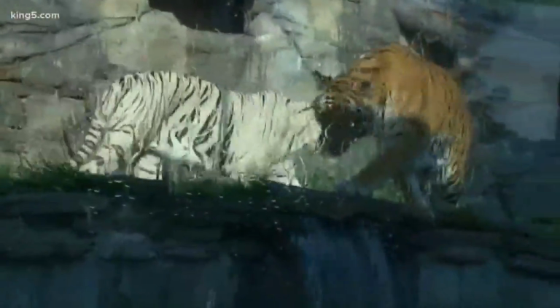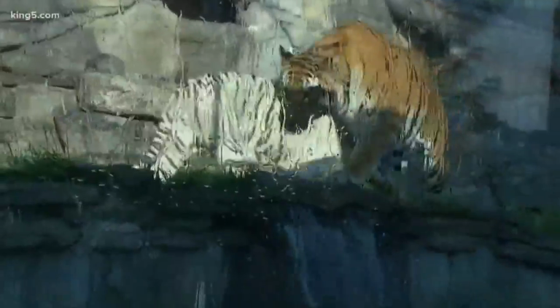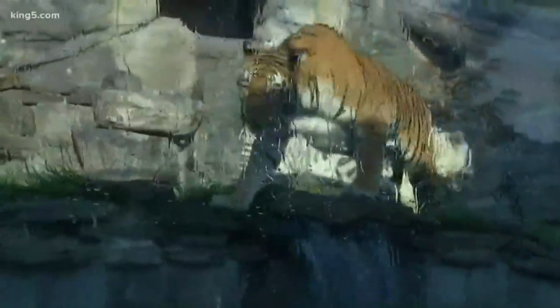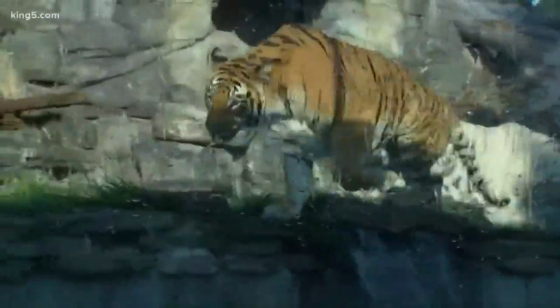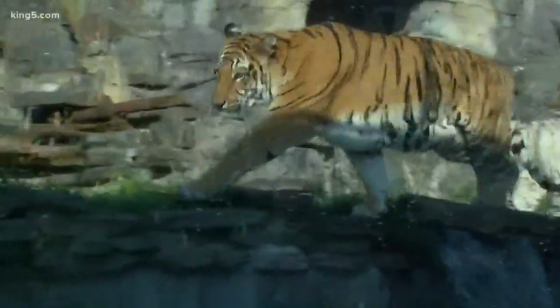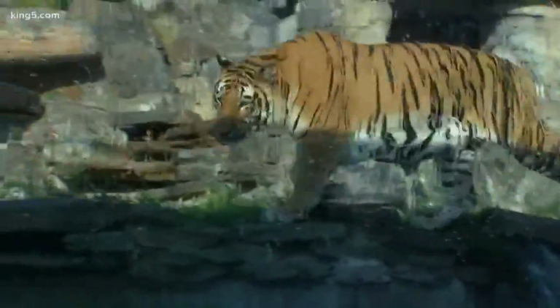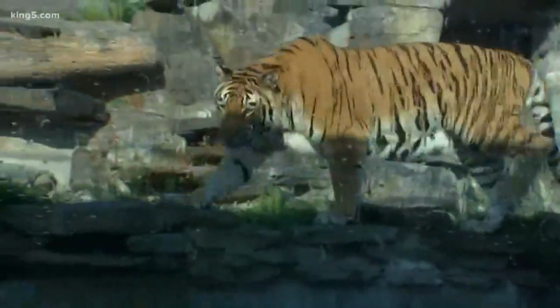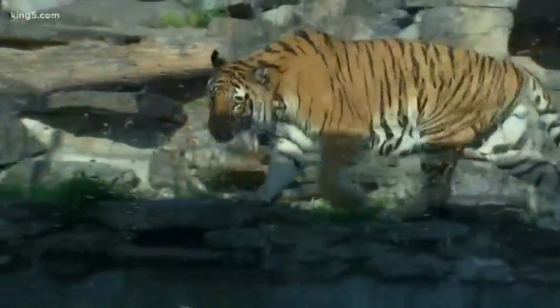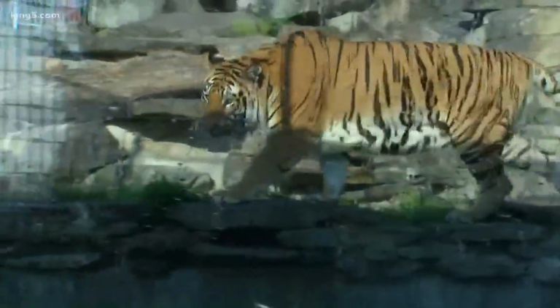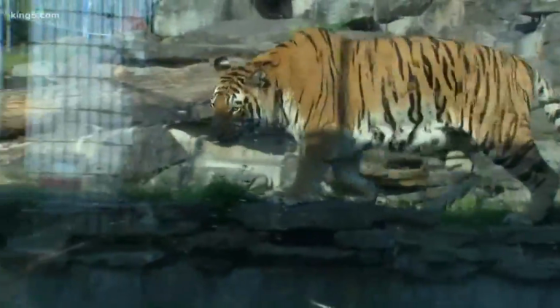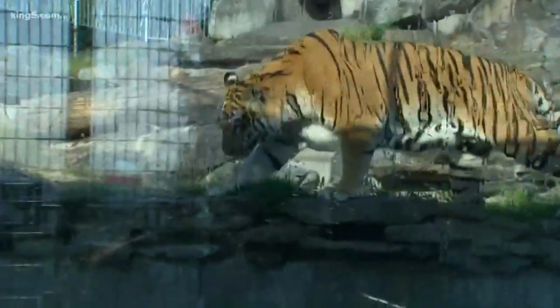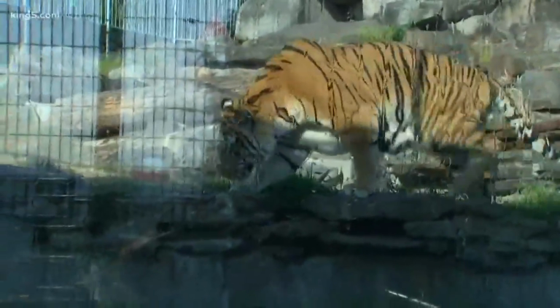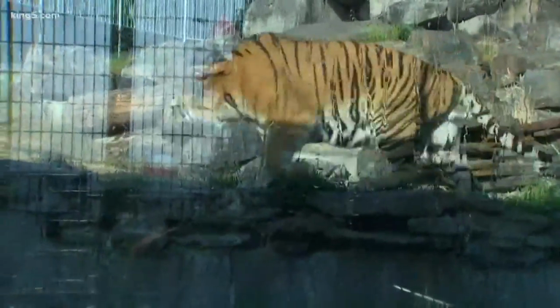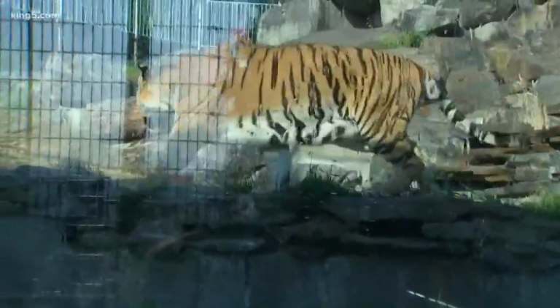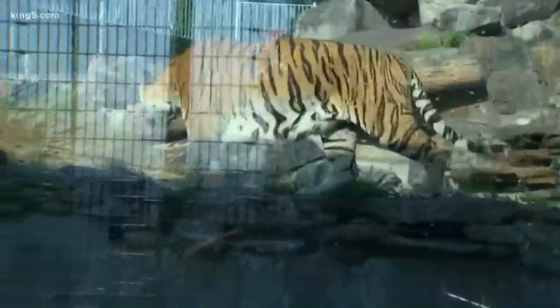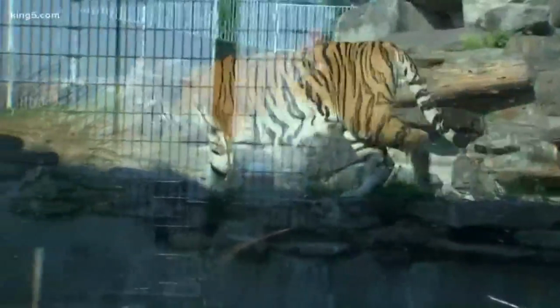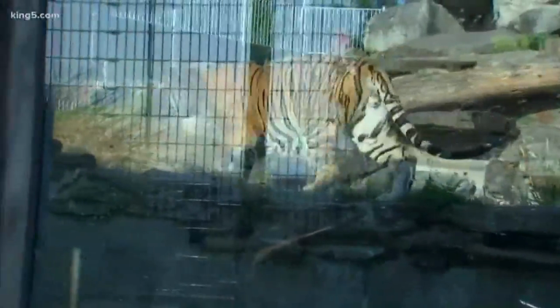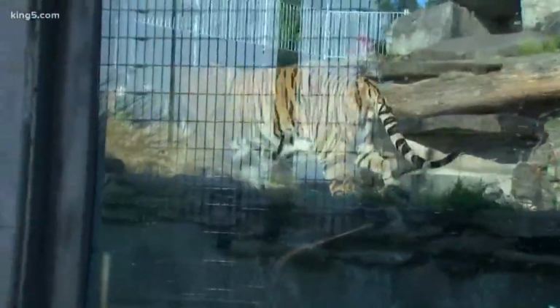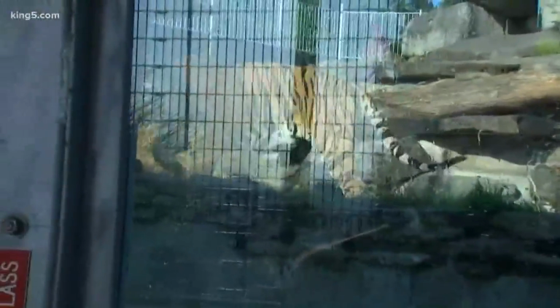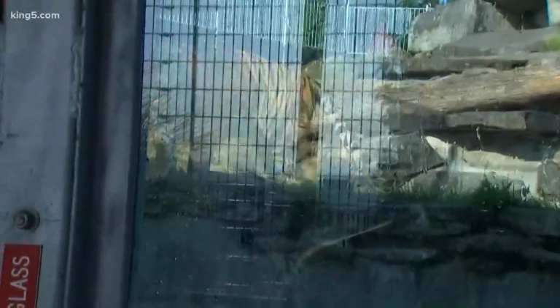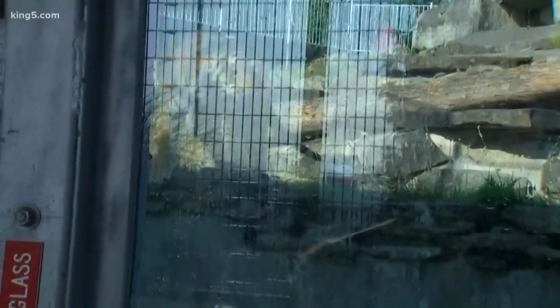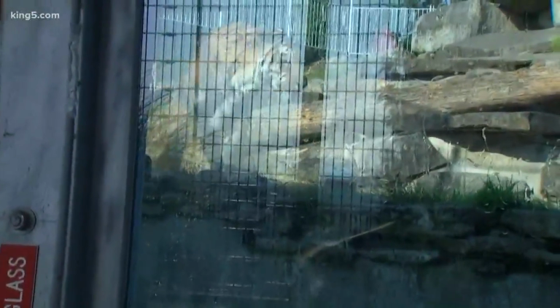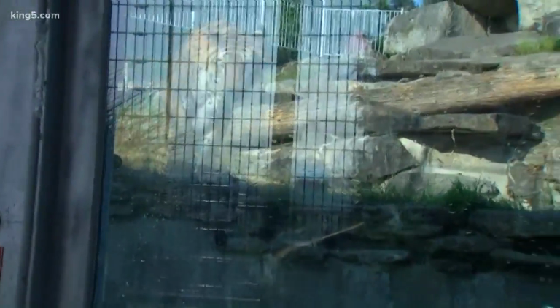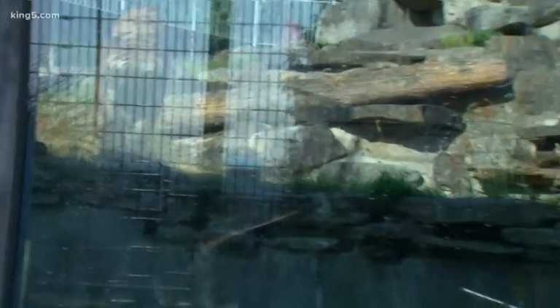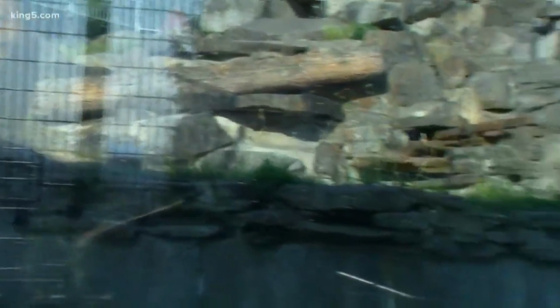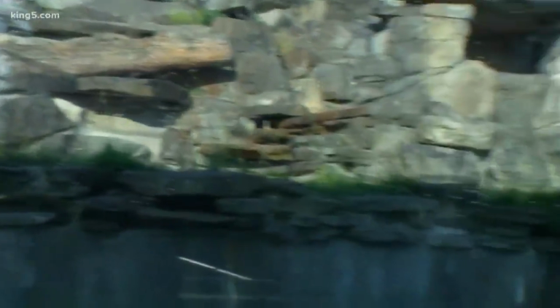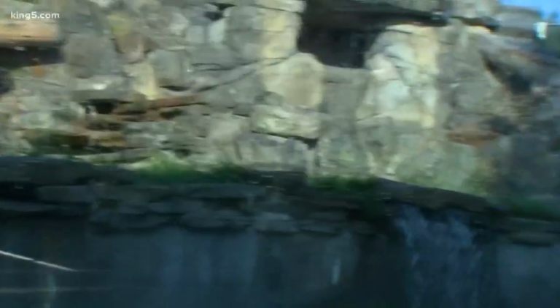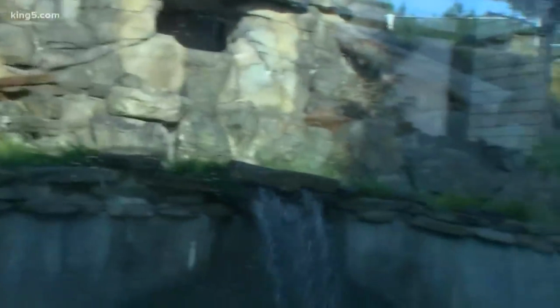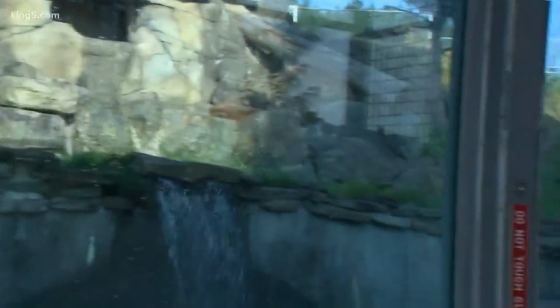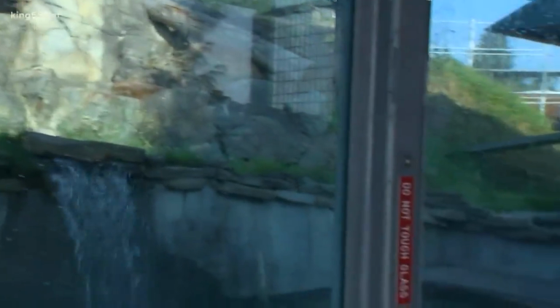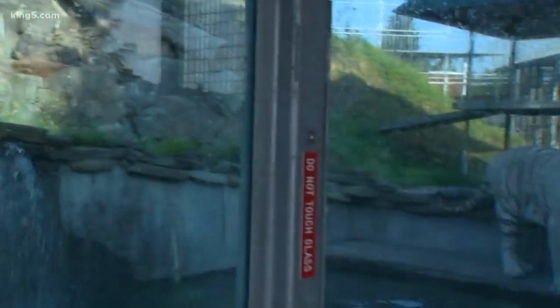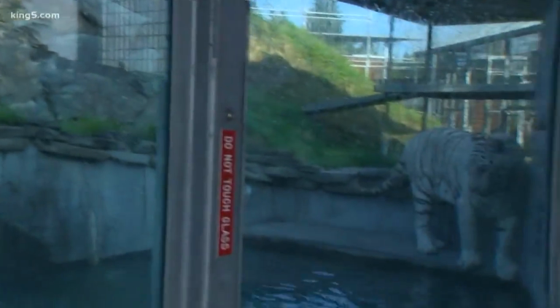Why is he white and the other one is orange? It's just a recessive gene that causes the white coloration — it's kind of the equivalent of hair color in people.